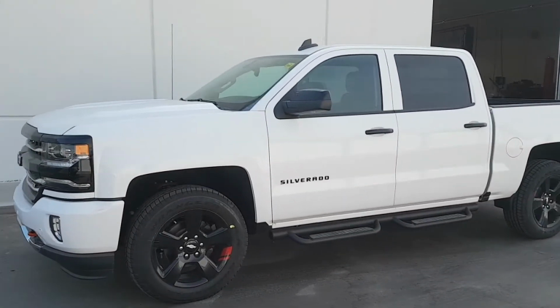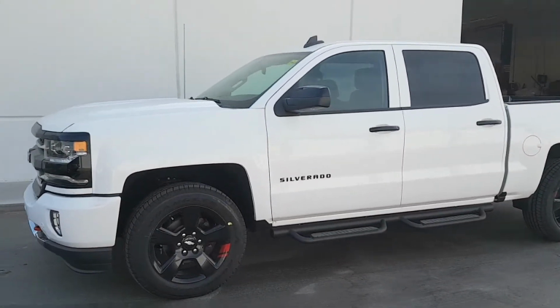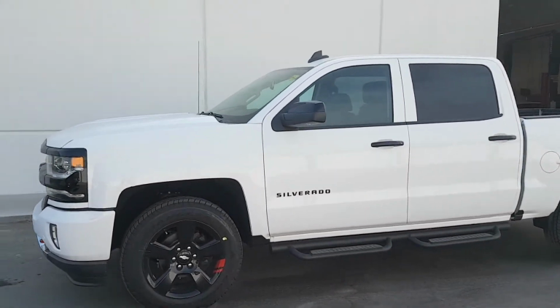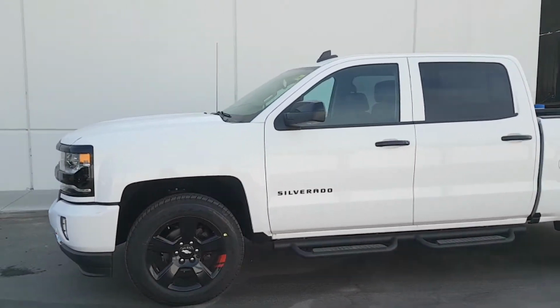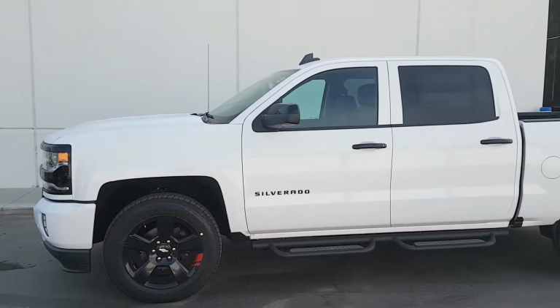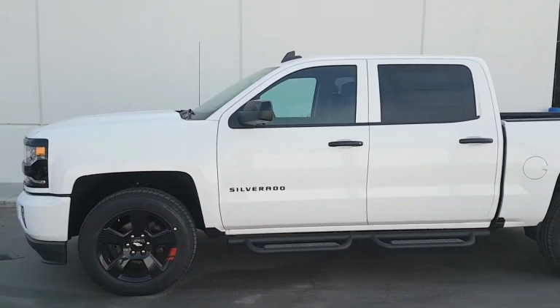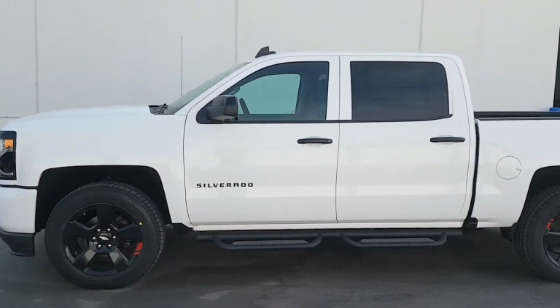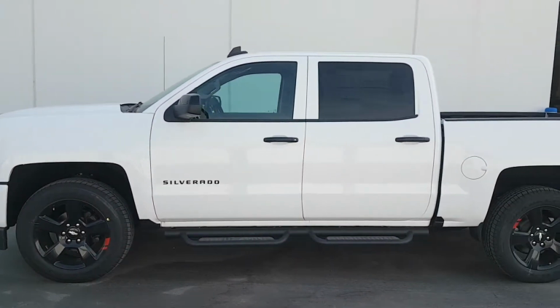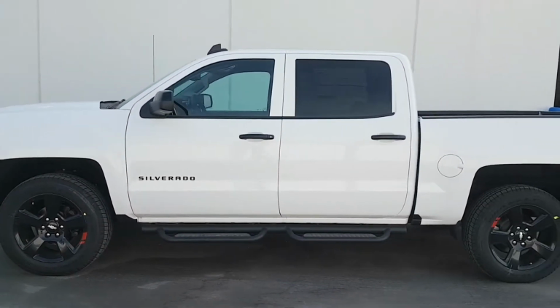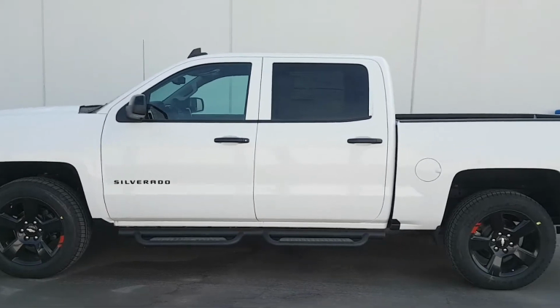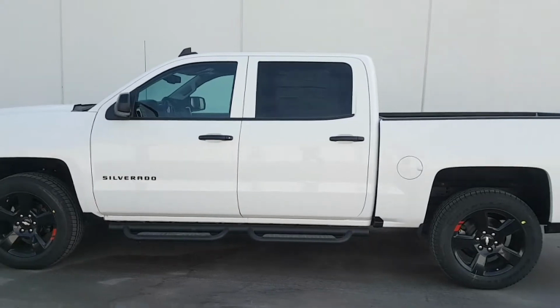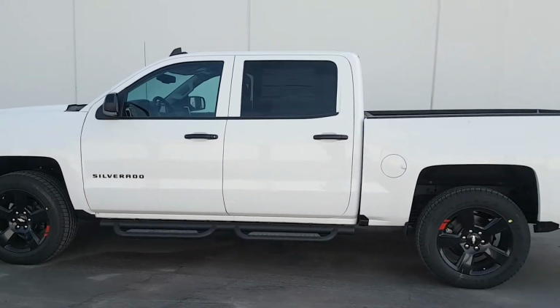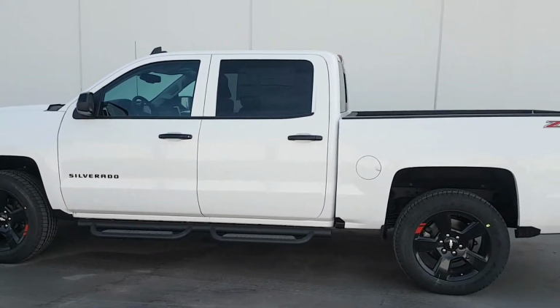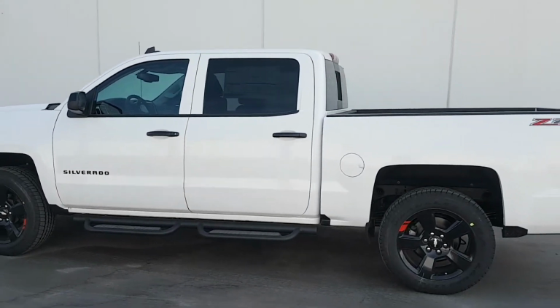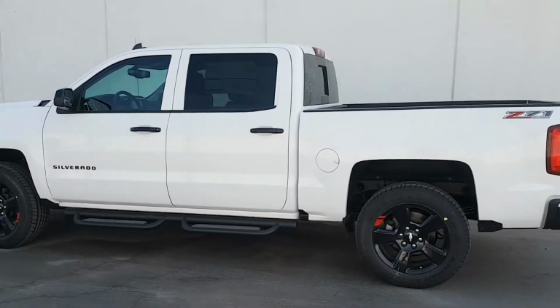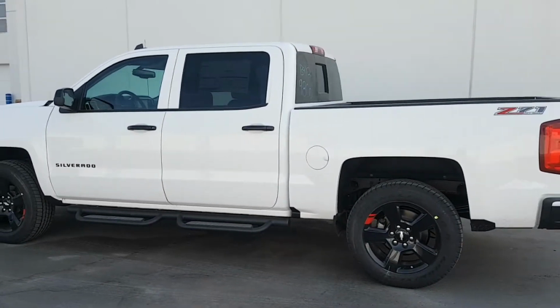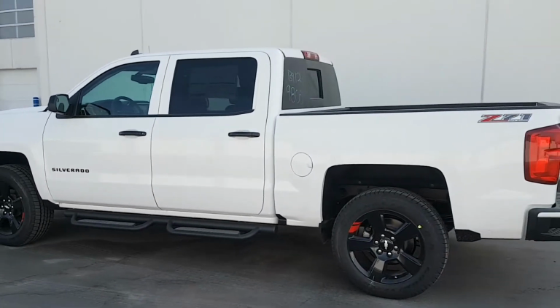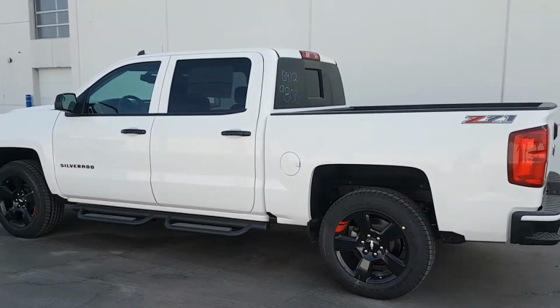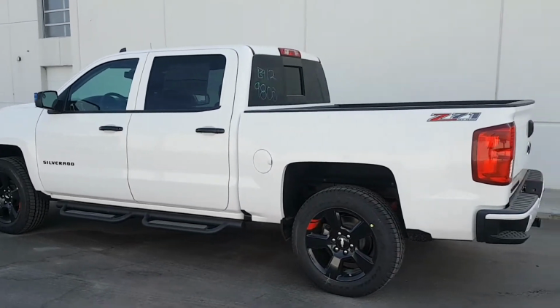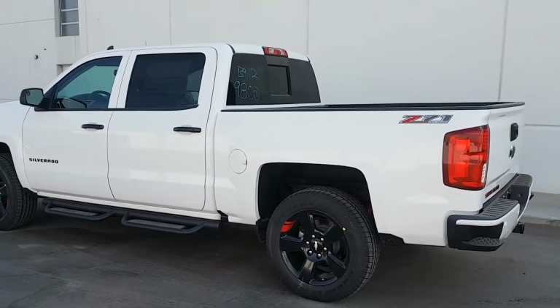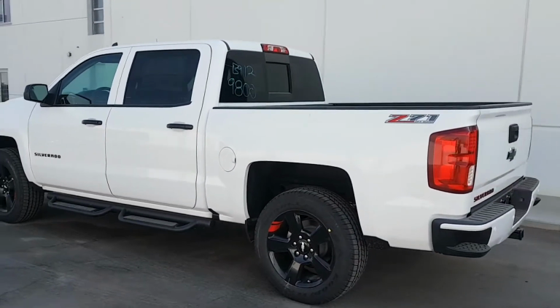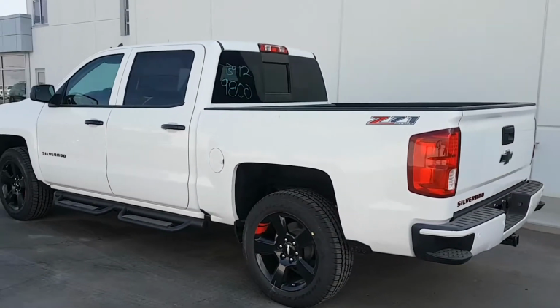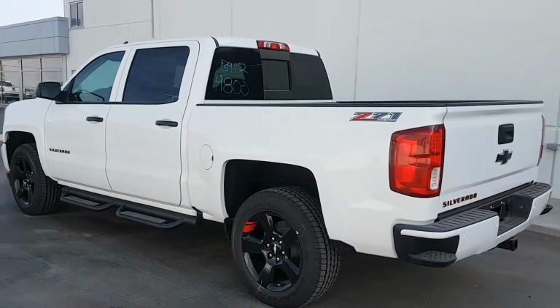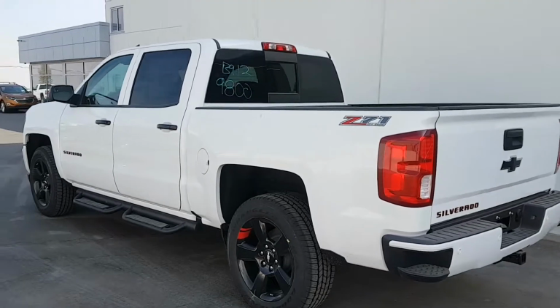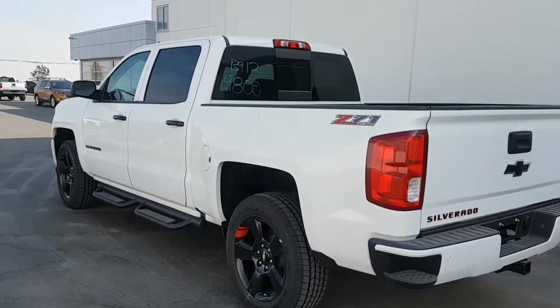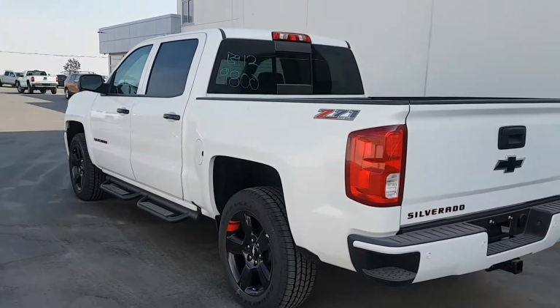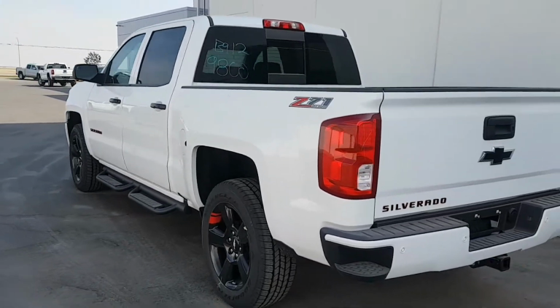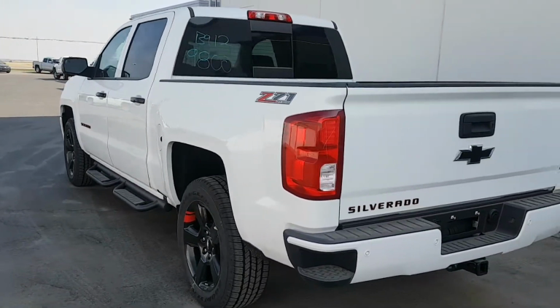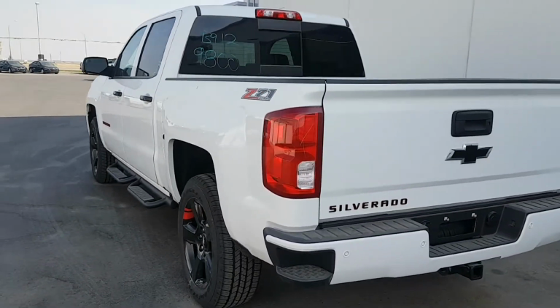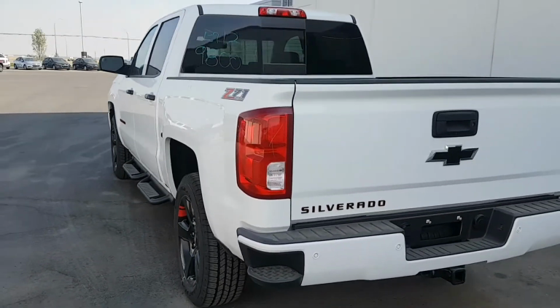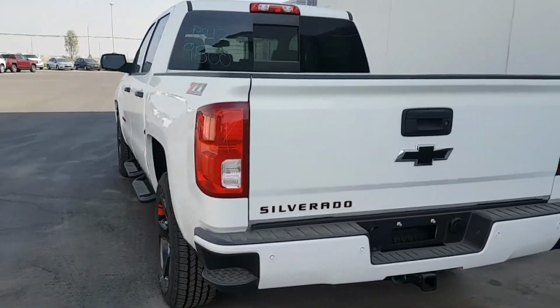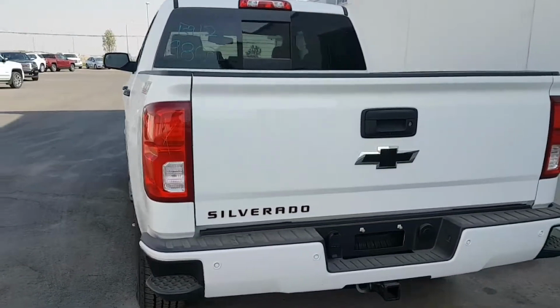We're looking at a 2017 Chevrolet Silverado 1500 Crew Cab Short Box Half Ton Truck. This unit is white in color and it is the Red Line Edition, new to the 2017 year model.